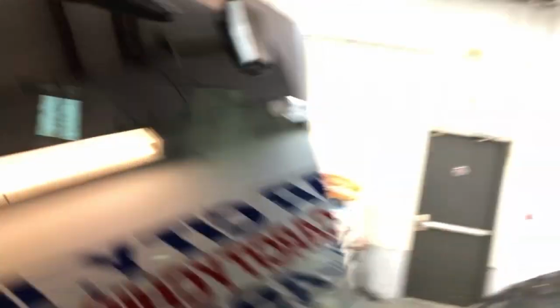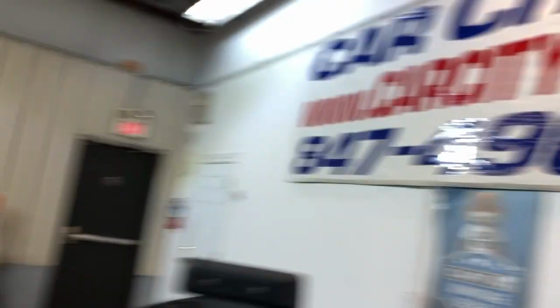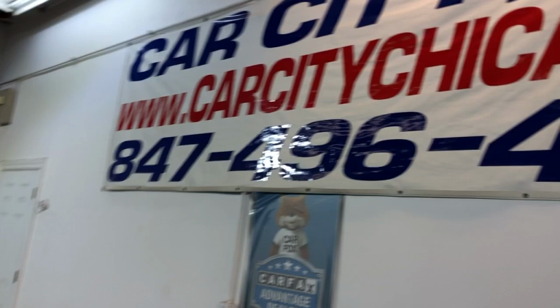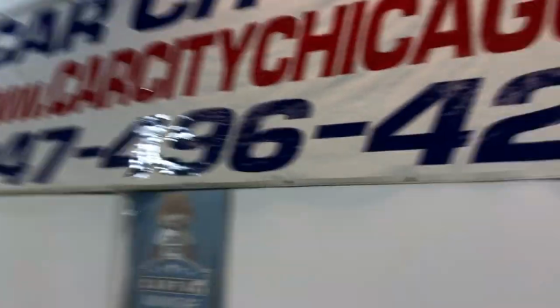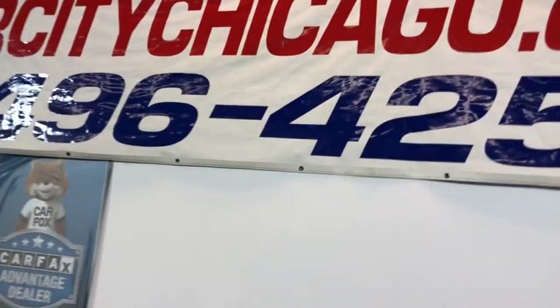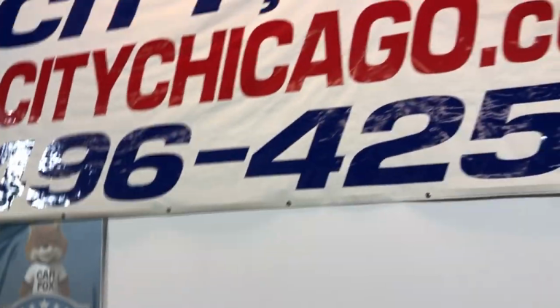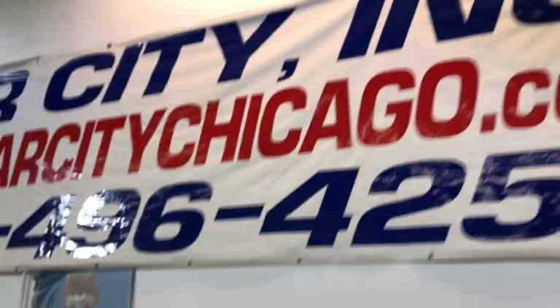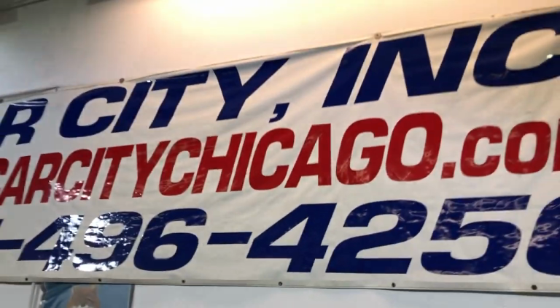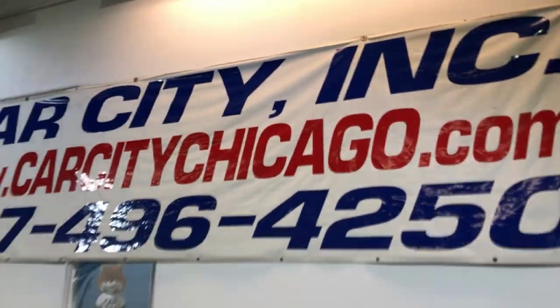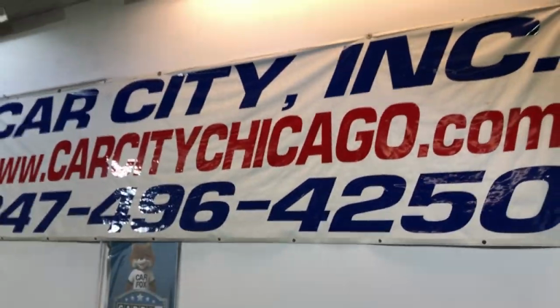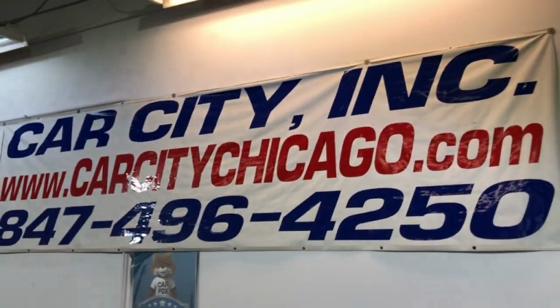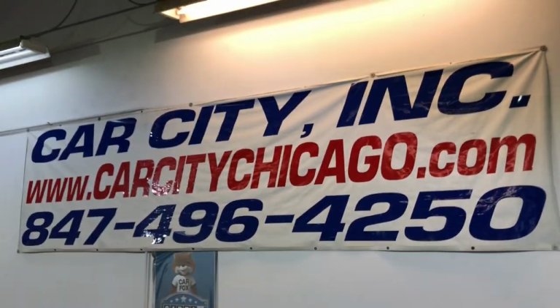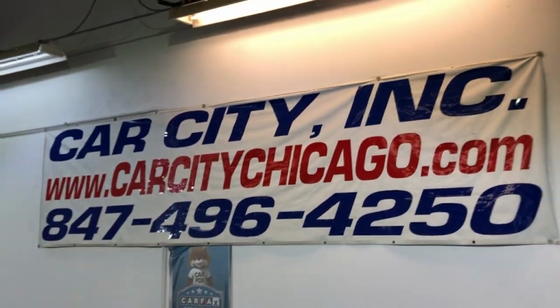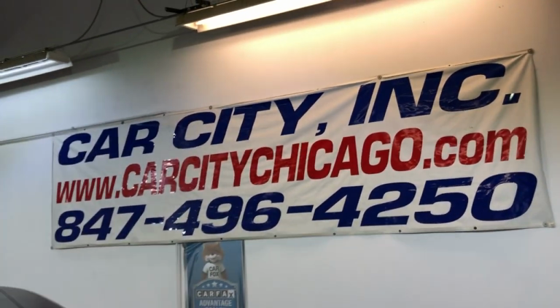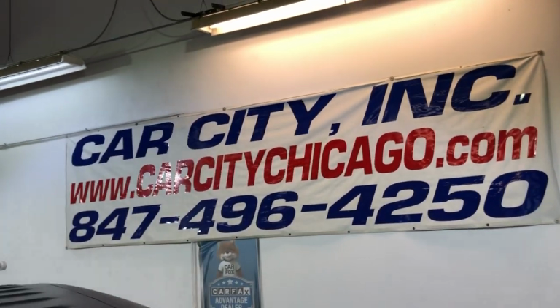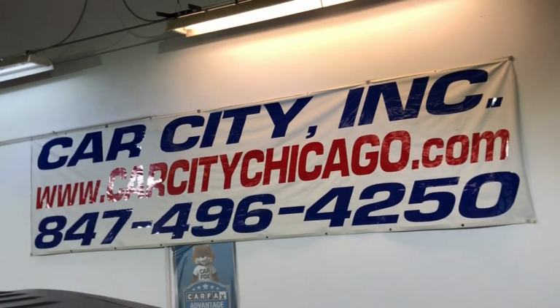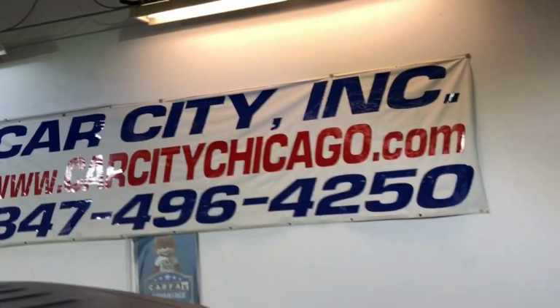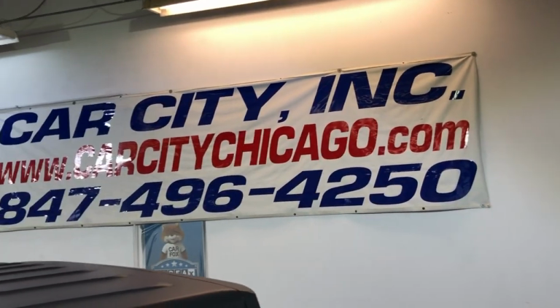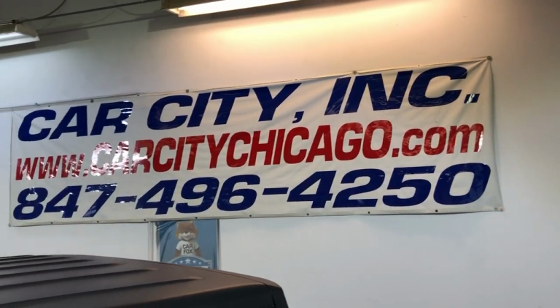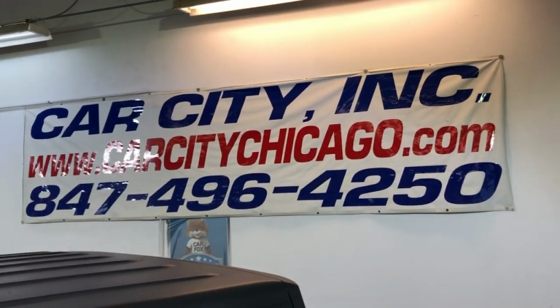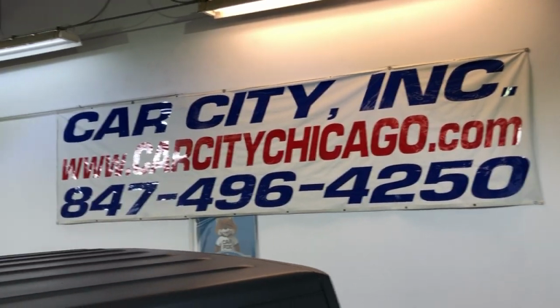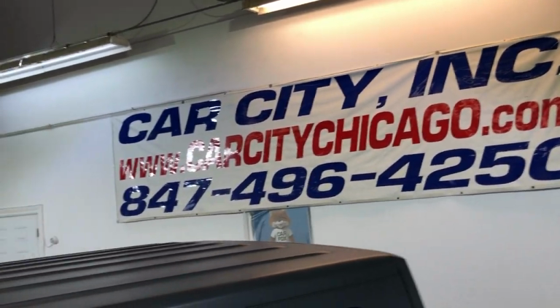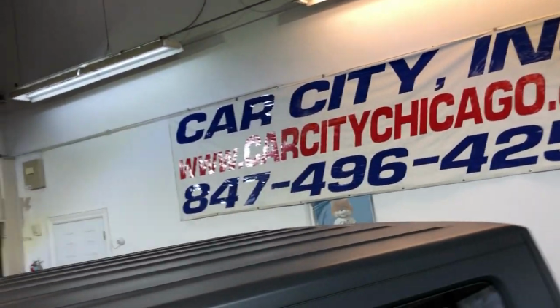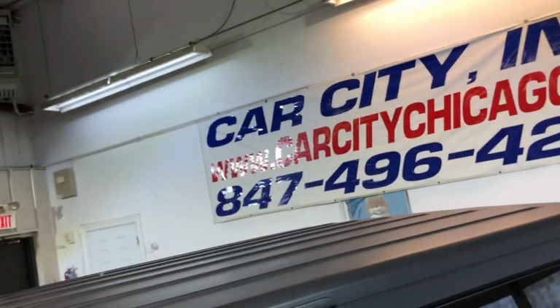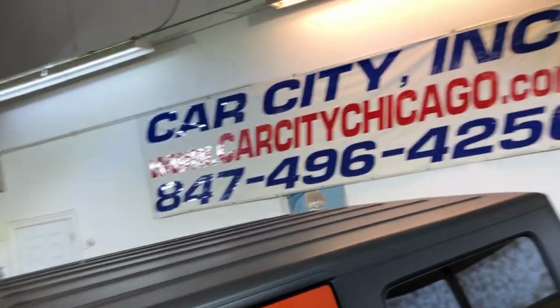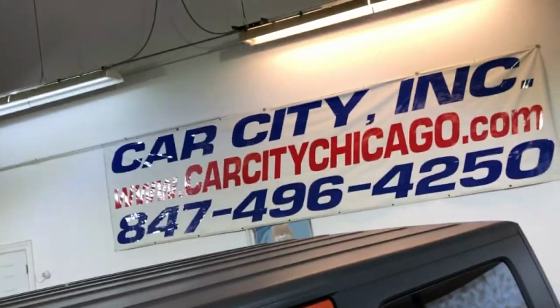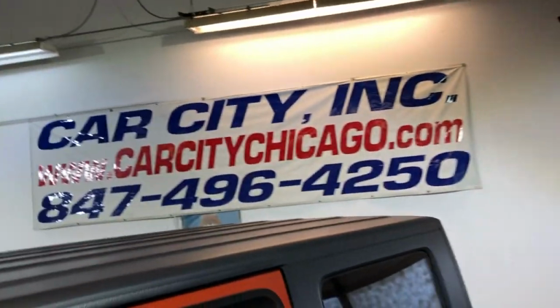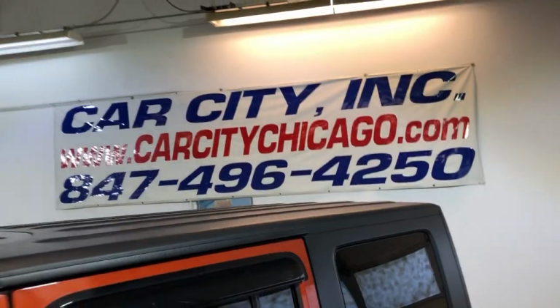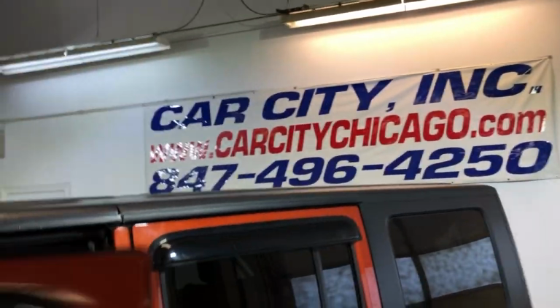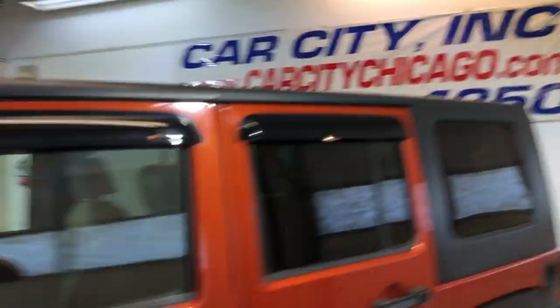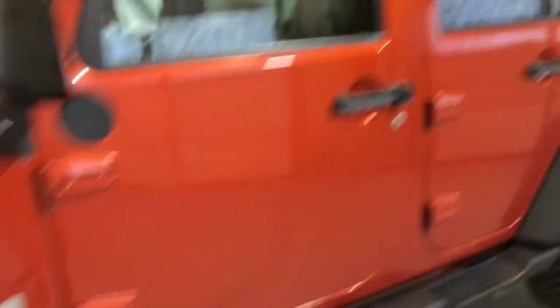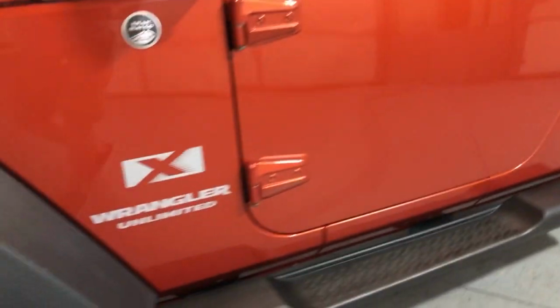If you guys have any questions, please give us a call — that's our phone number, 847-496-4250. Check our website for more information, pictures, video, and free Carfax report.